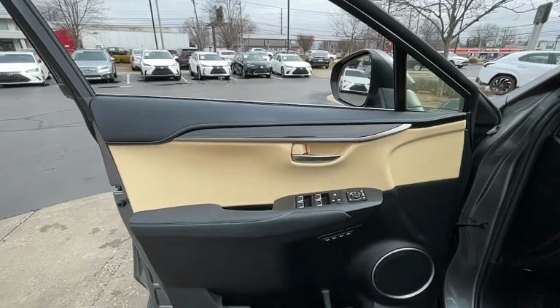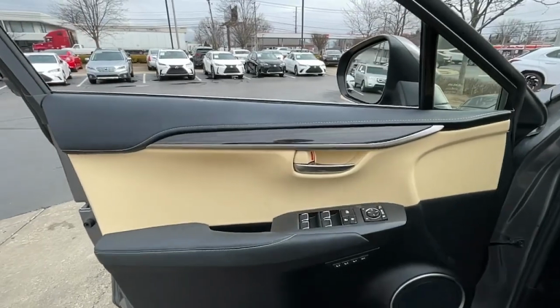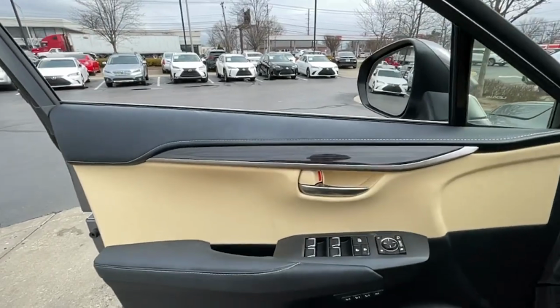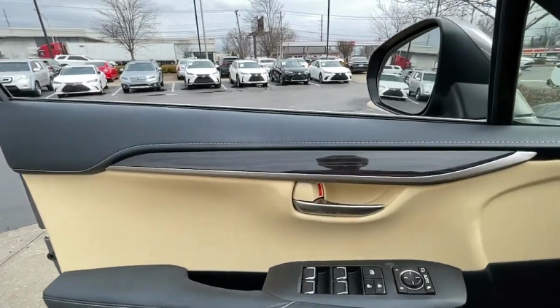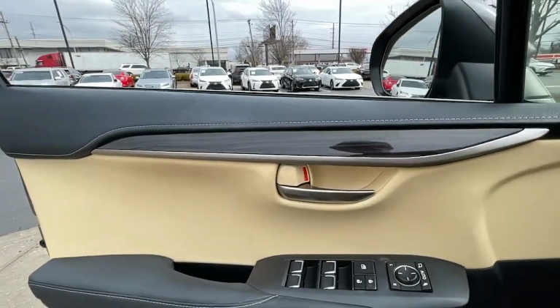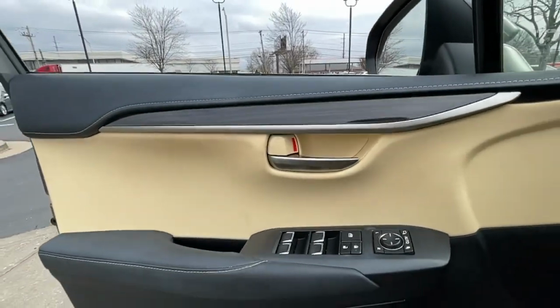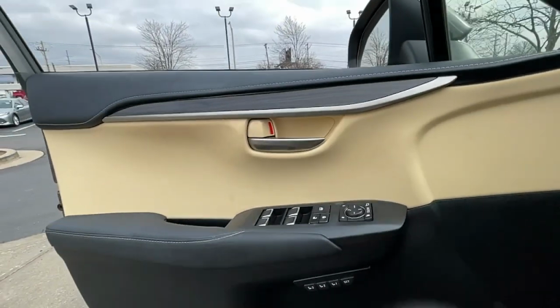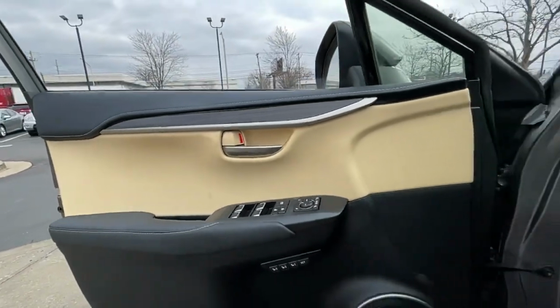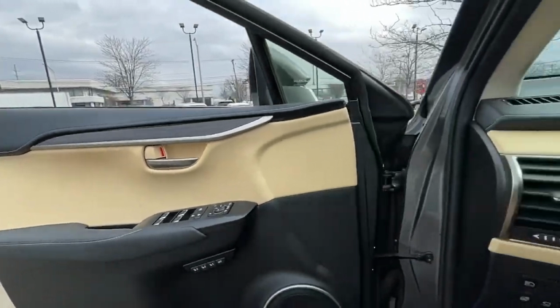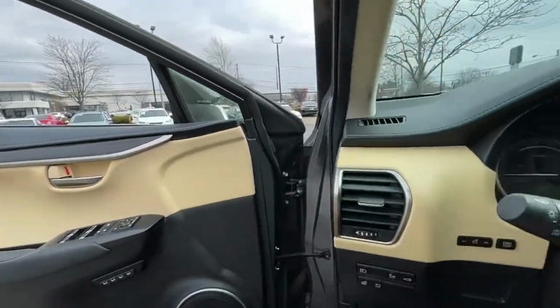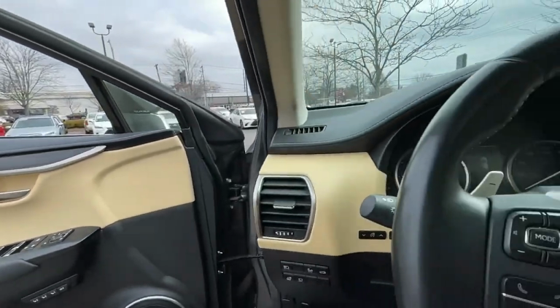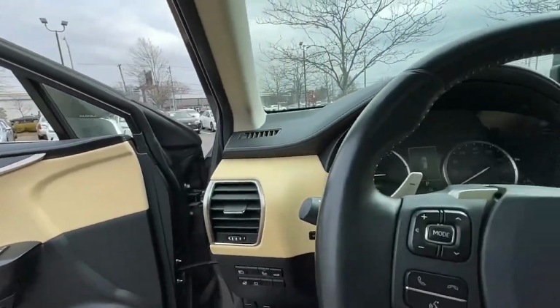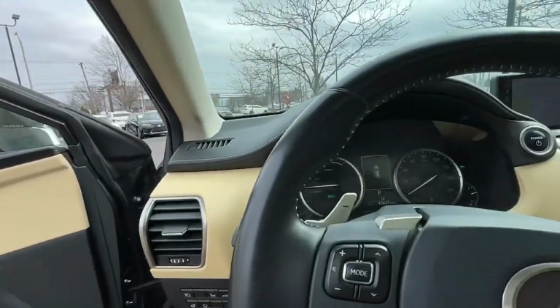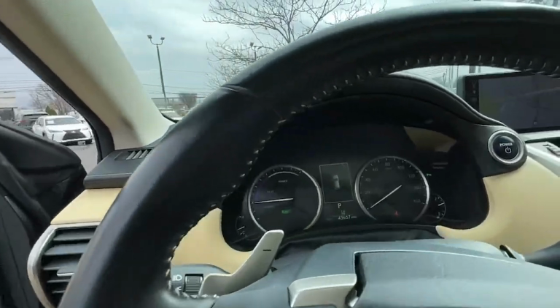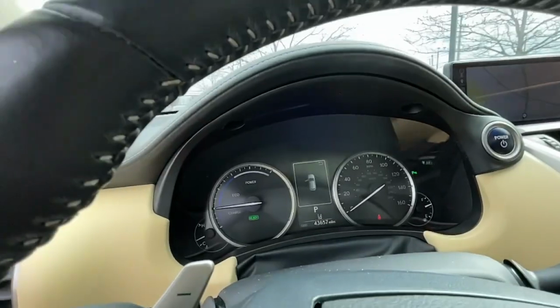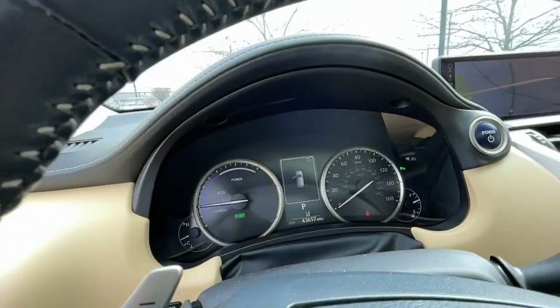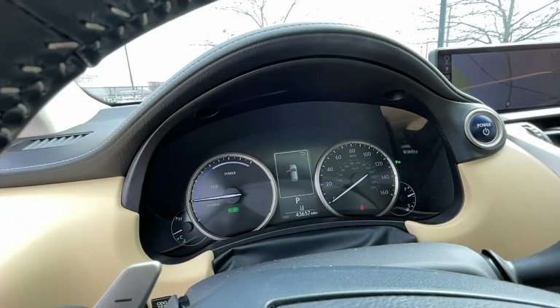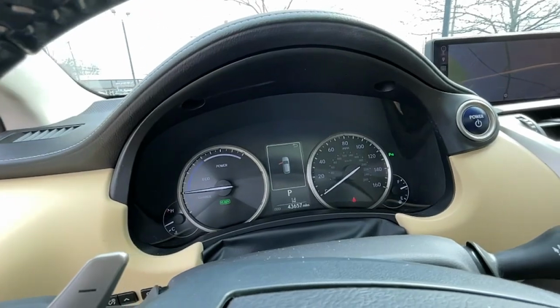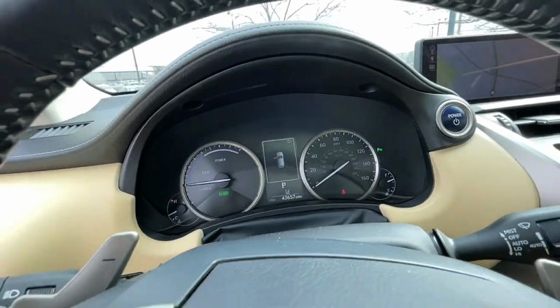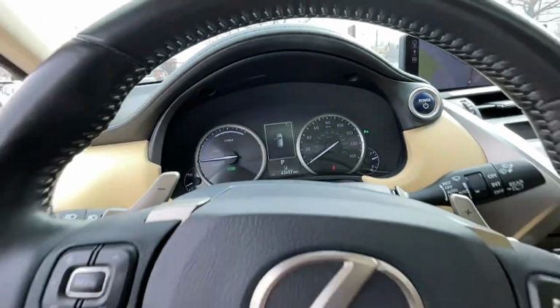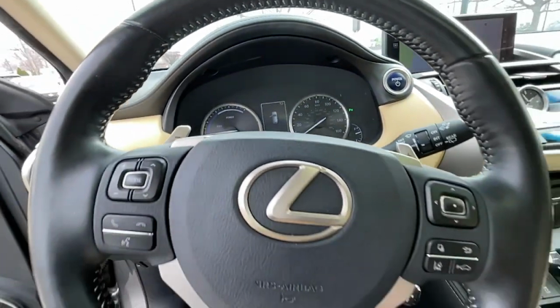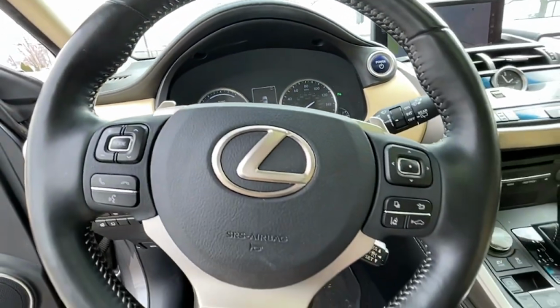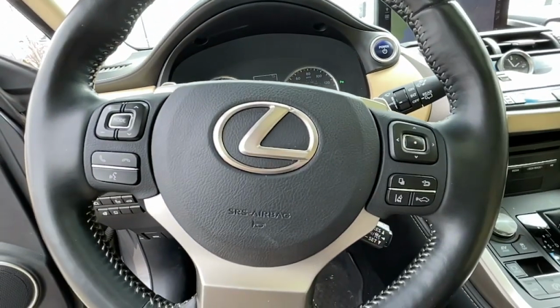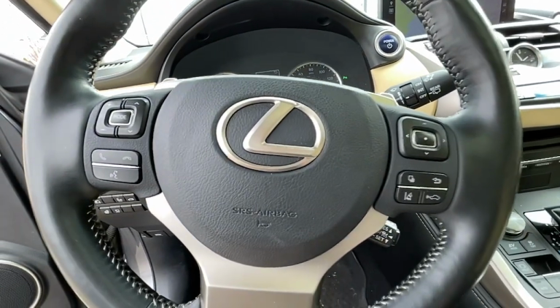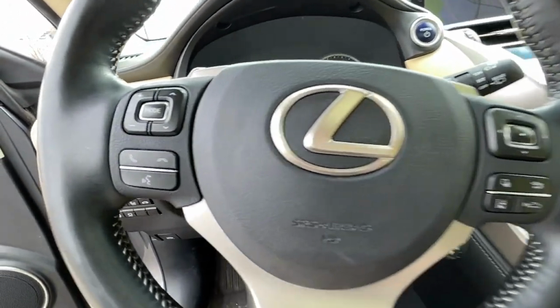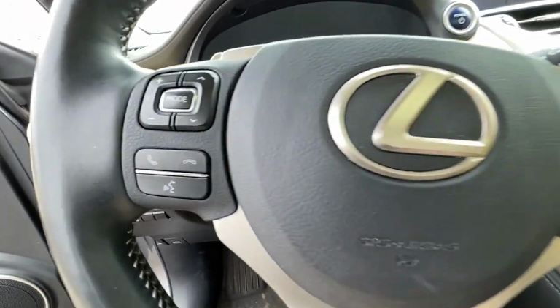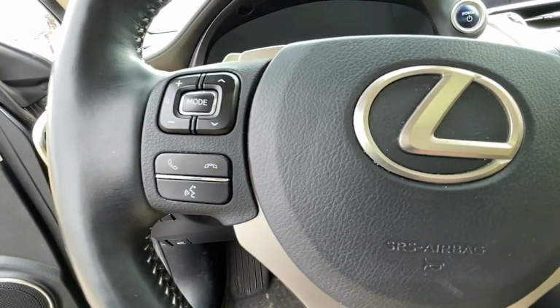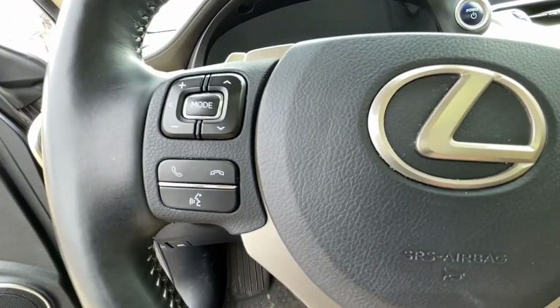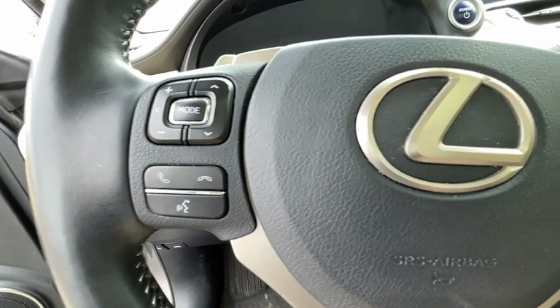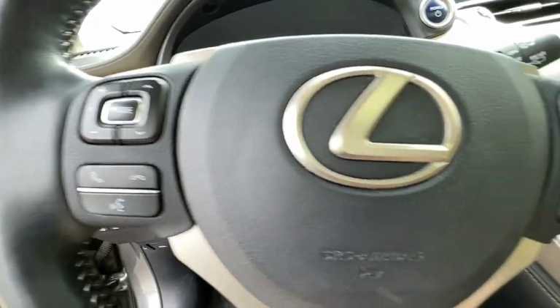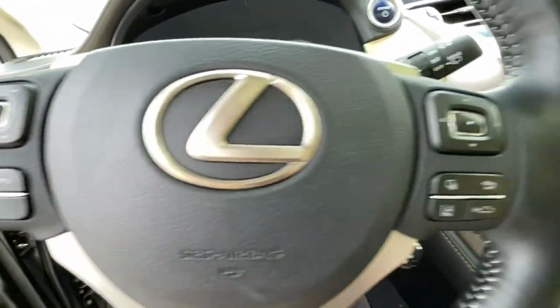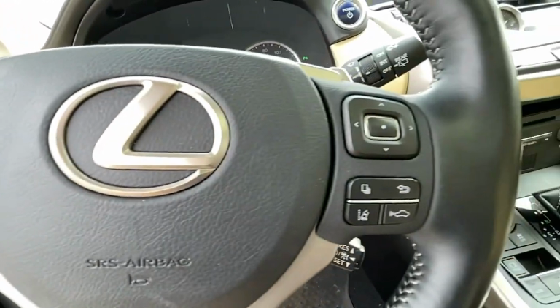These are just some of the great options this vehicle comes with: heated driver's seat, navigation system, hands-free liftgate, keyless entry, and lane-keeping assist.